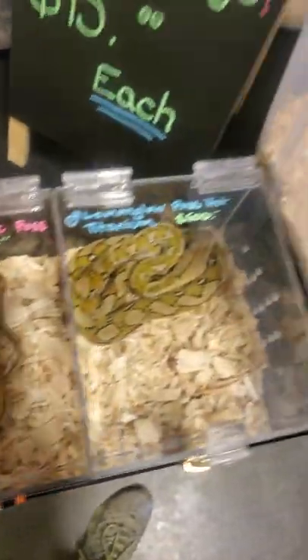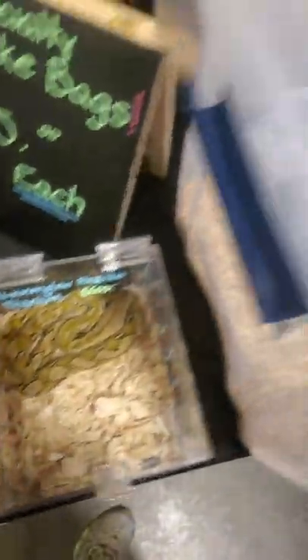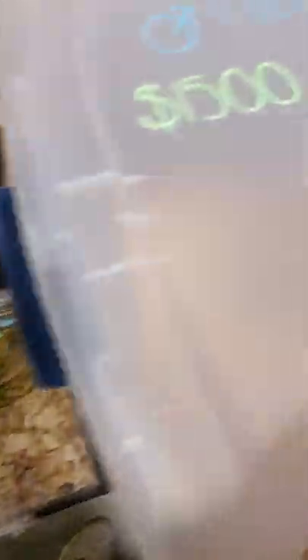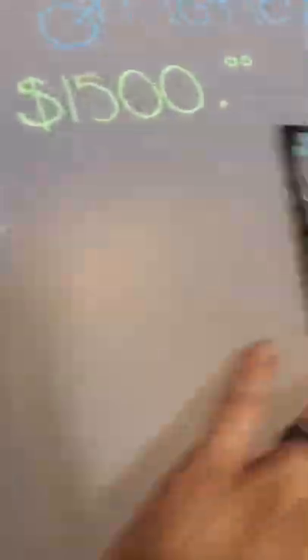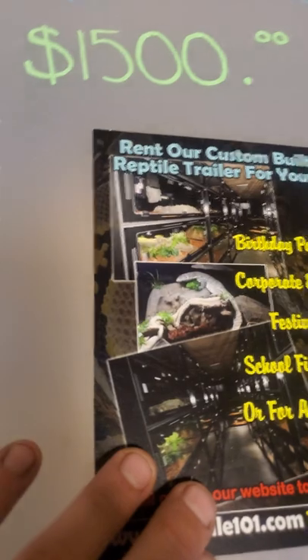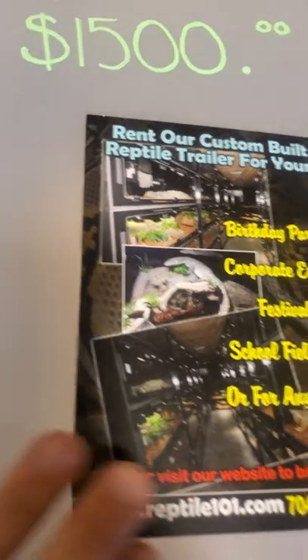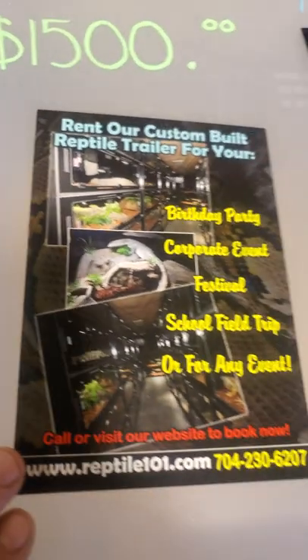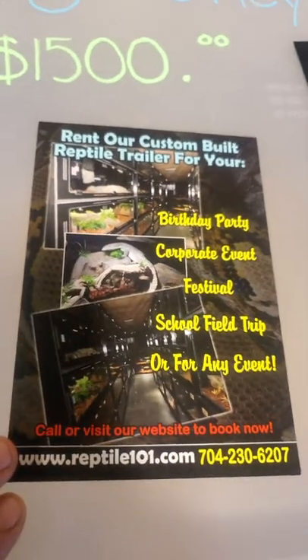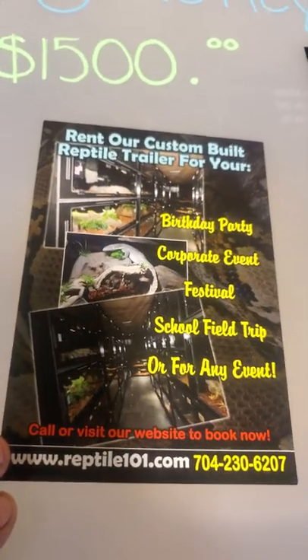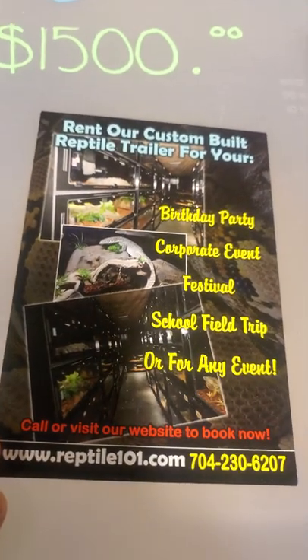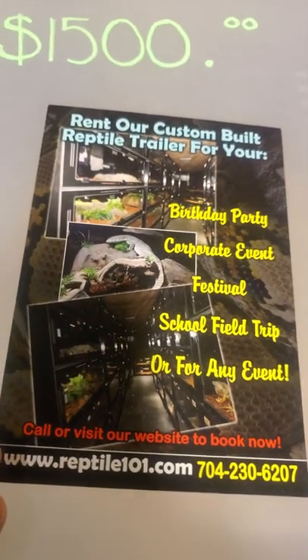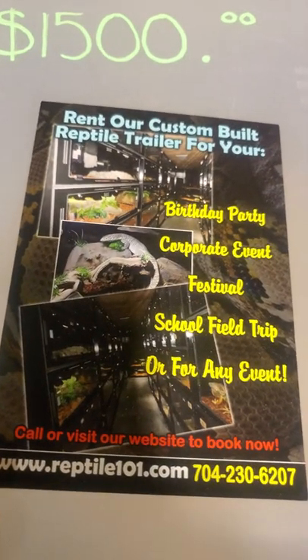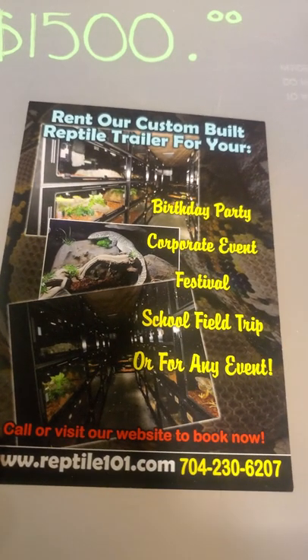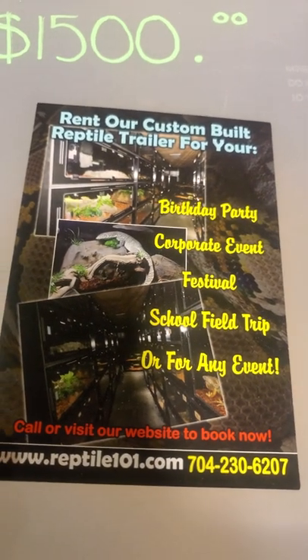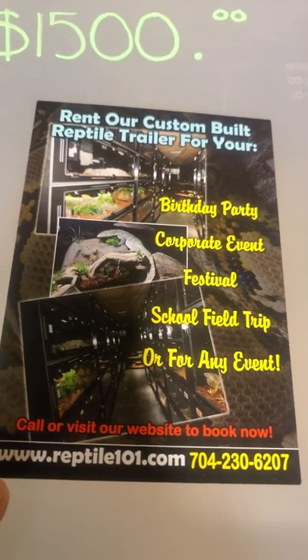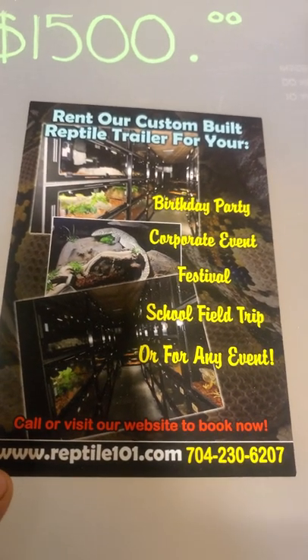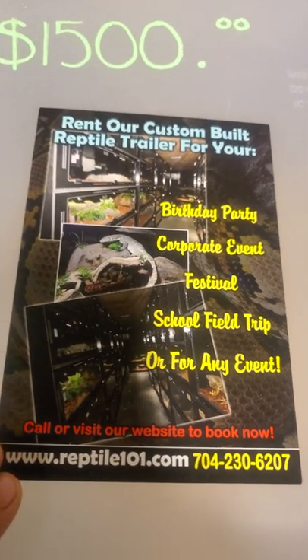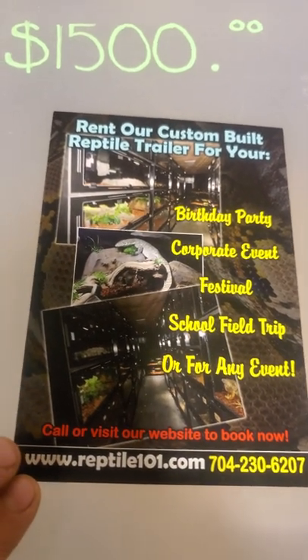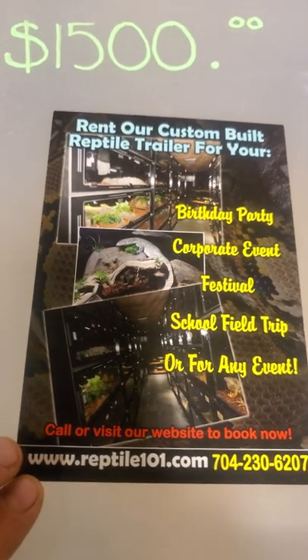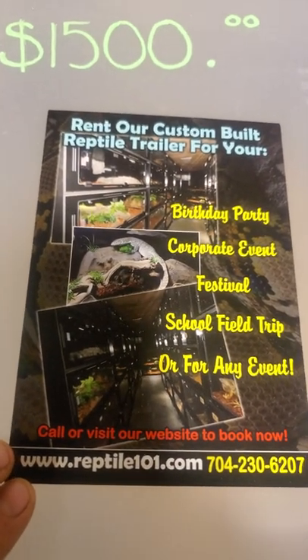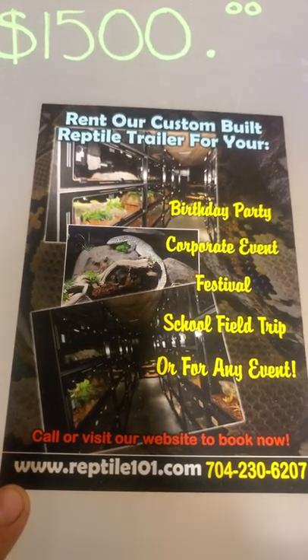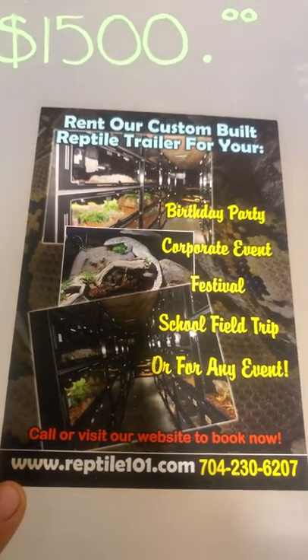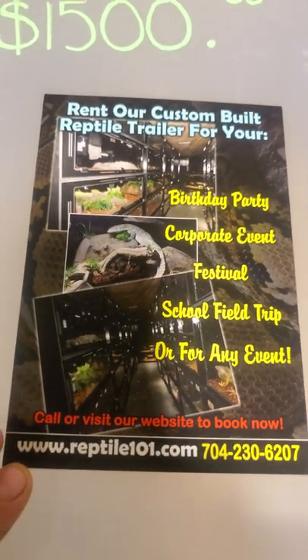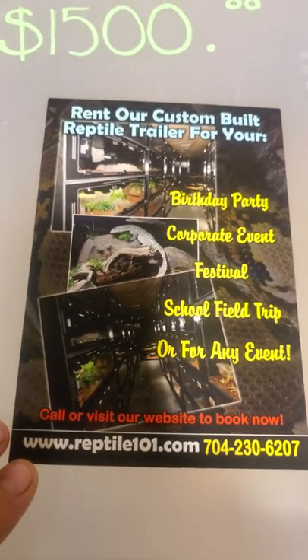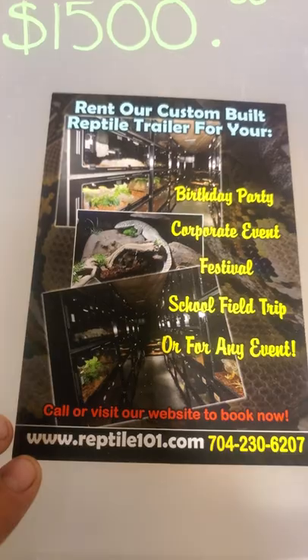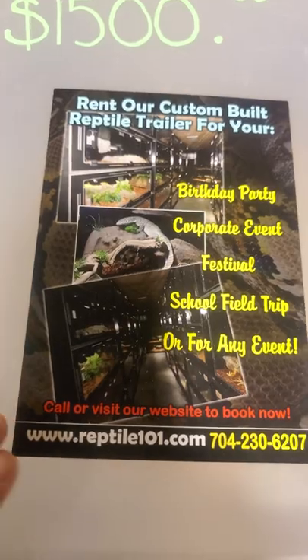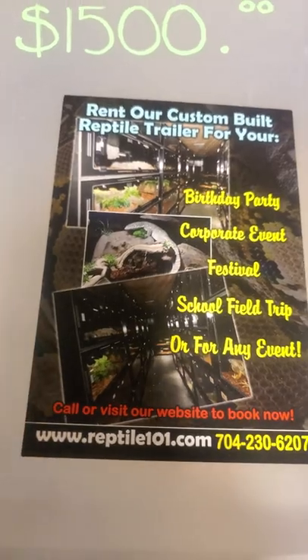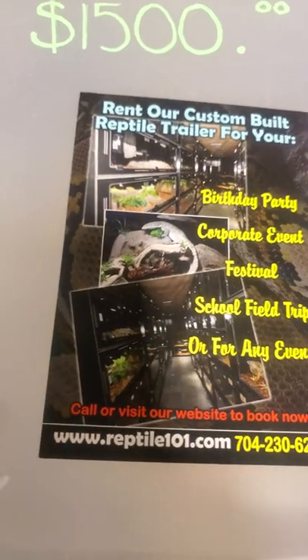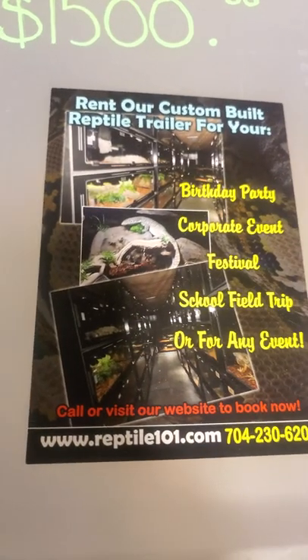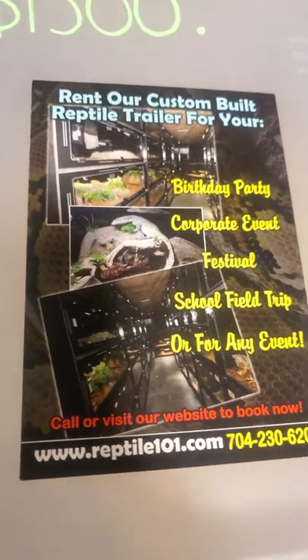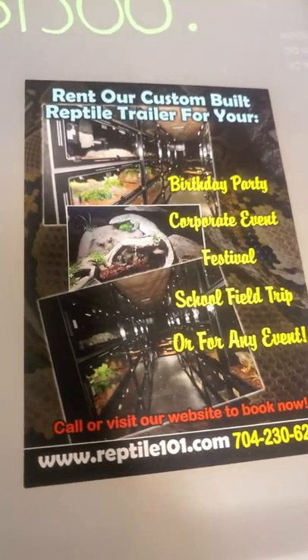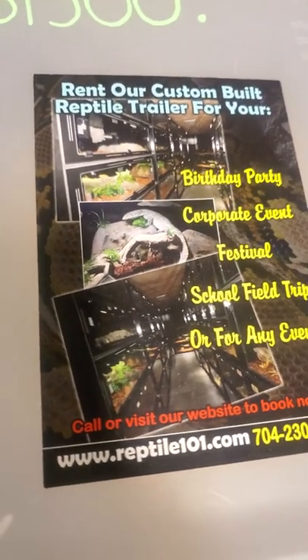She also has an educational school where they do birthday parties, festivals, anything for your kids — learning about retics, snakes, and reptiles in general.